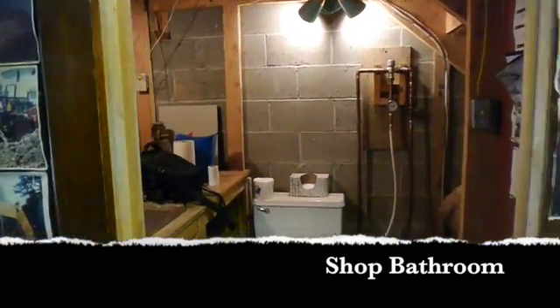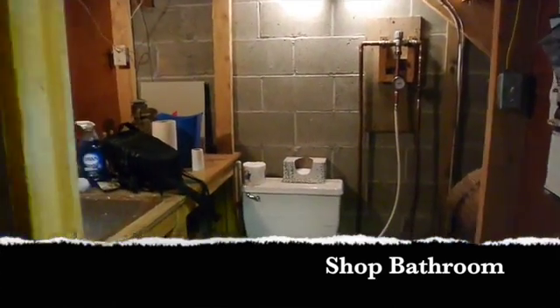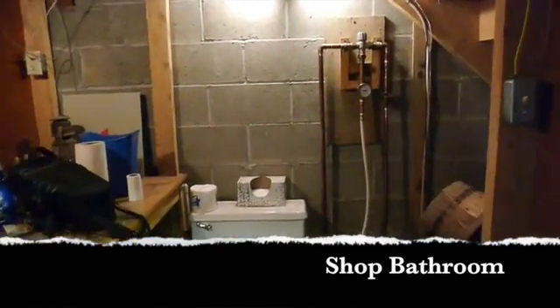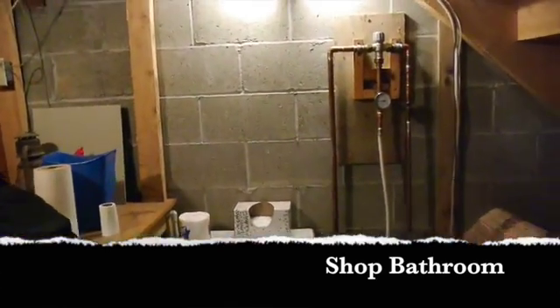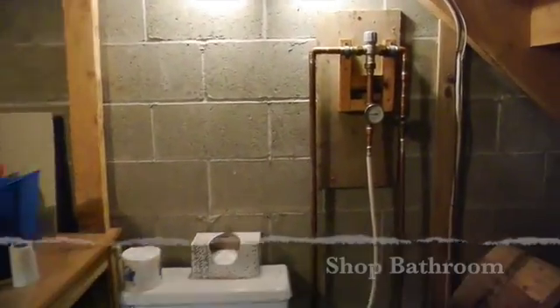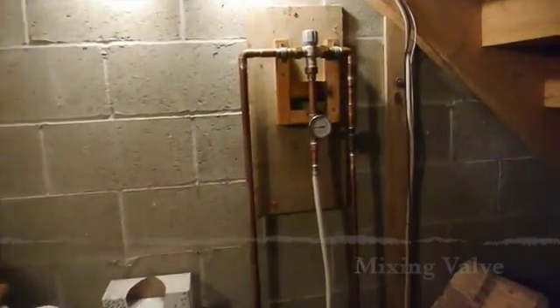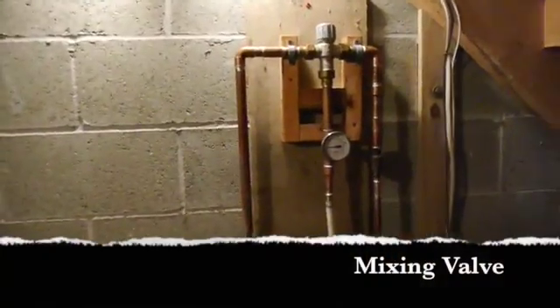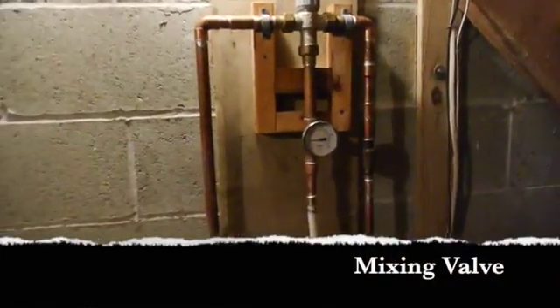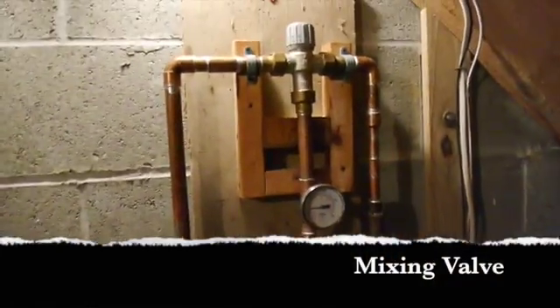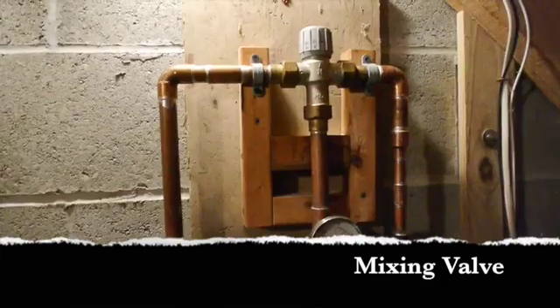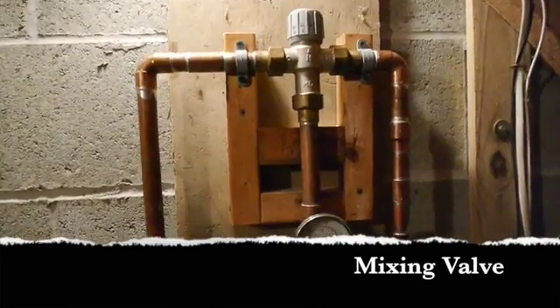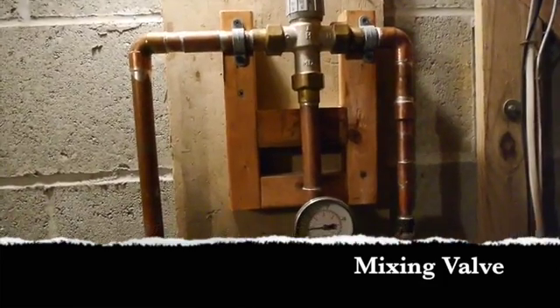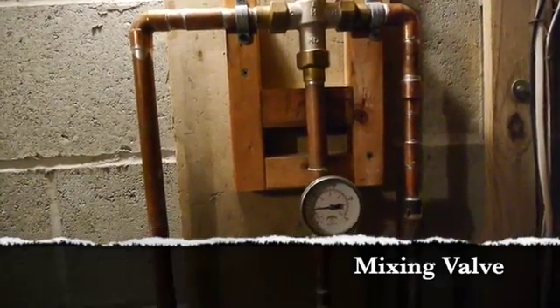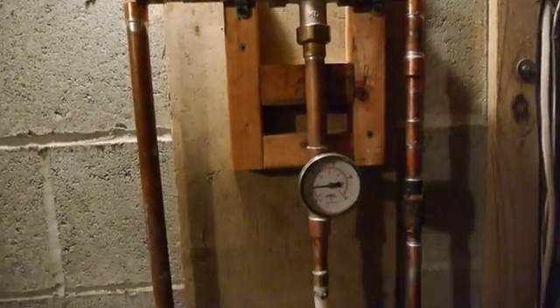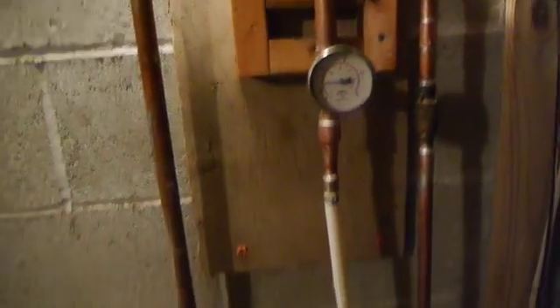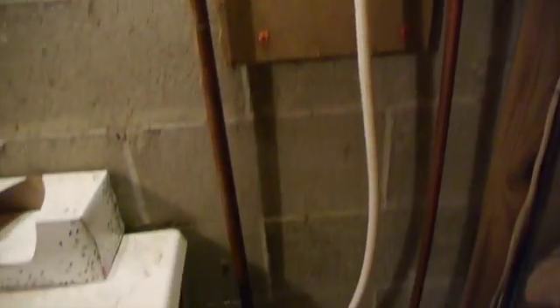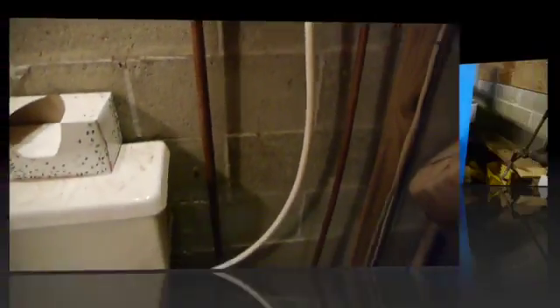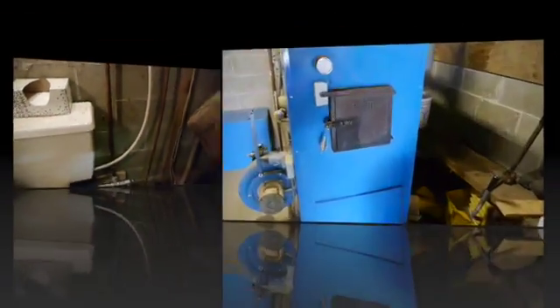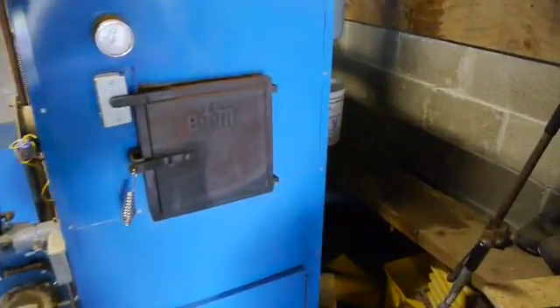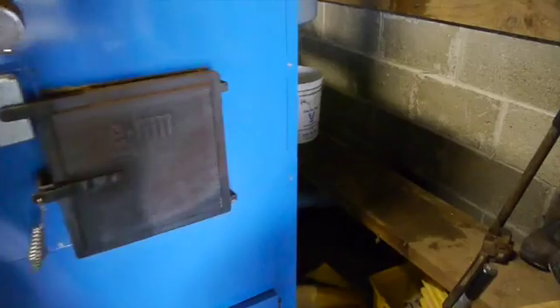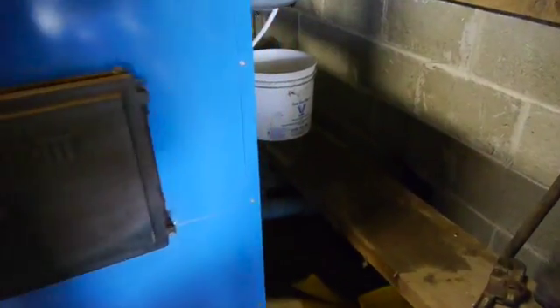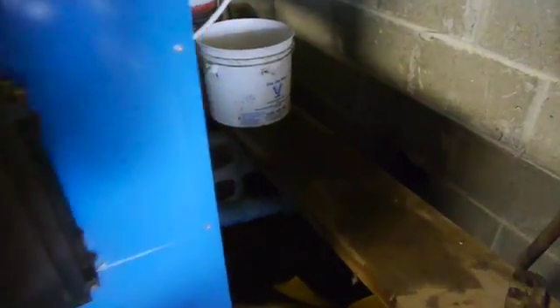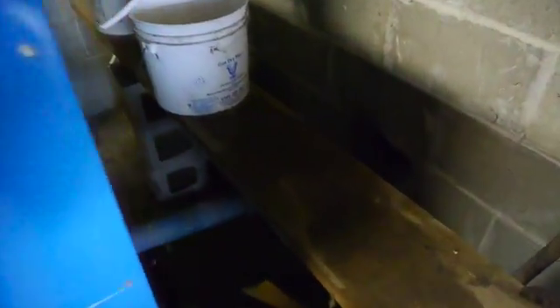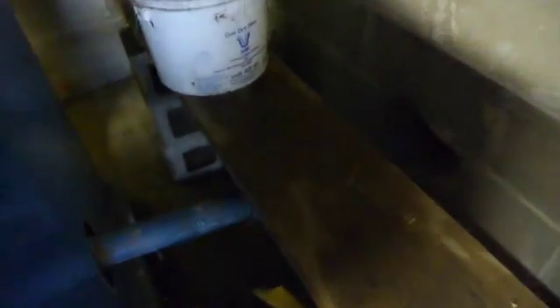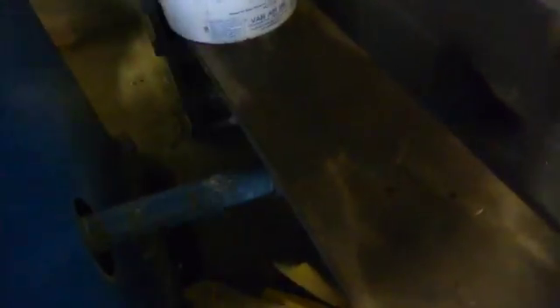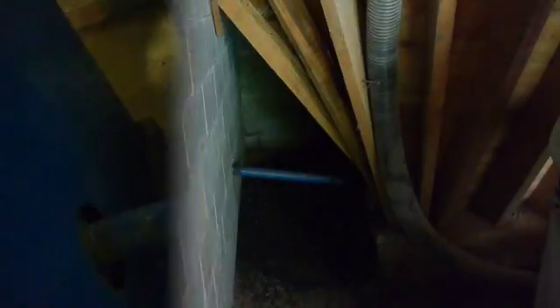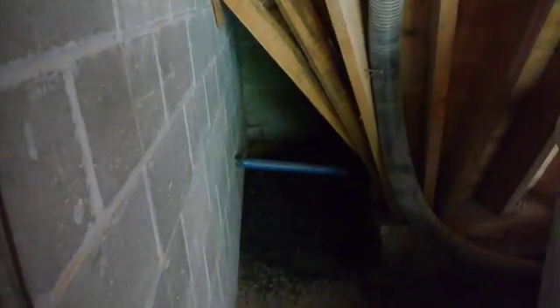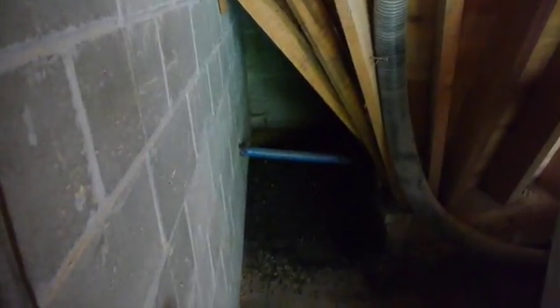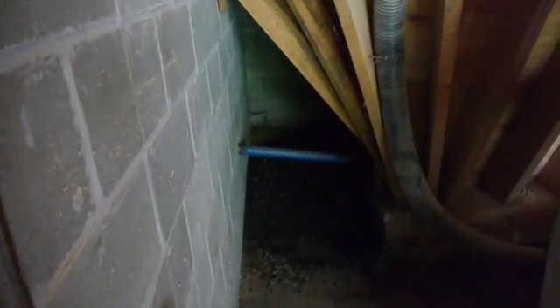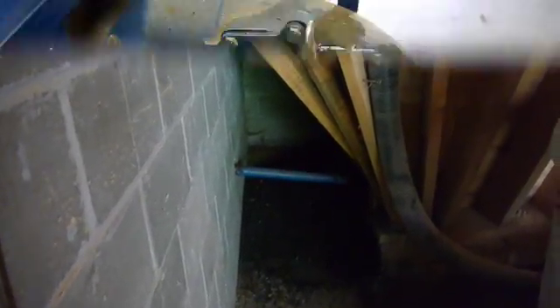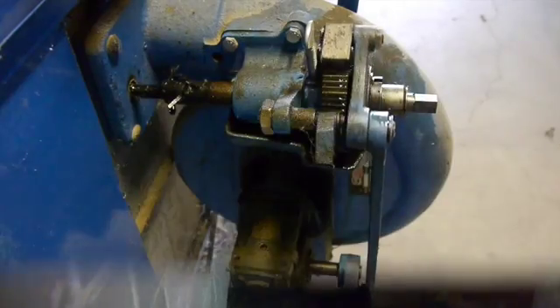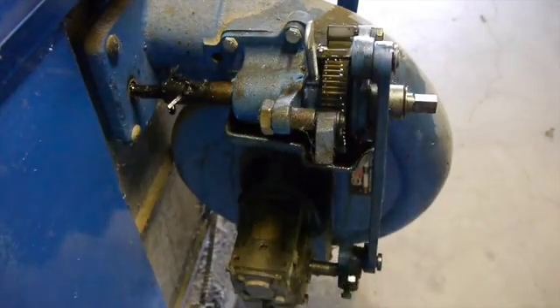I've got a small bathroom out in the shop and I installed a mixing valve on my domestic water for the sink, so I'll adjust that temperature. And there's the auger that runs off the side of the boiler and through the wall into the coal bin.